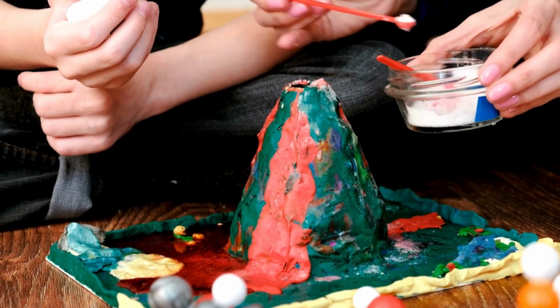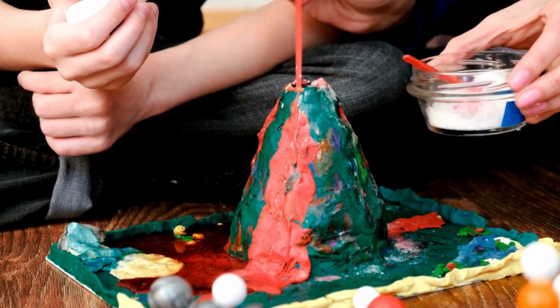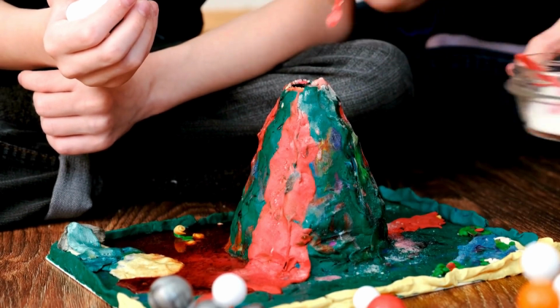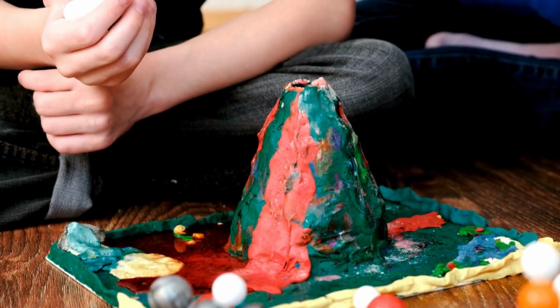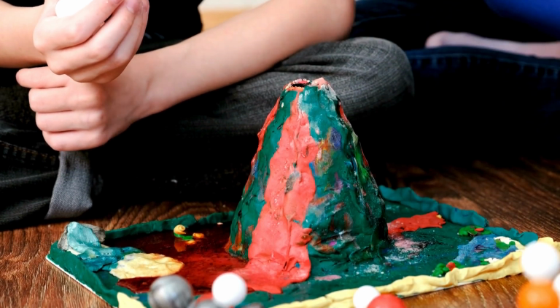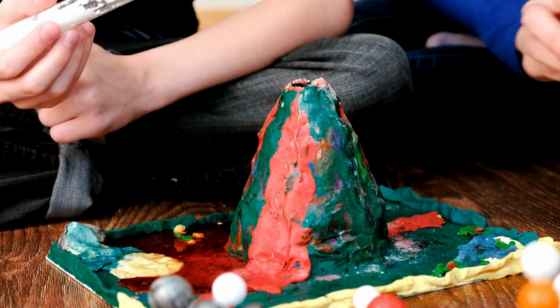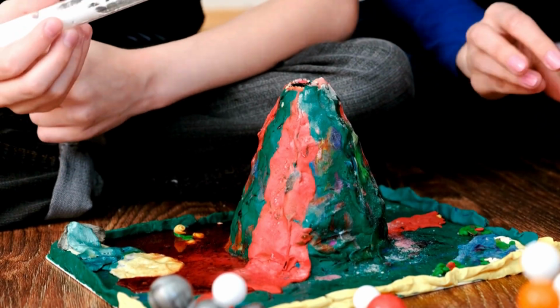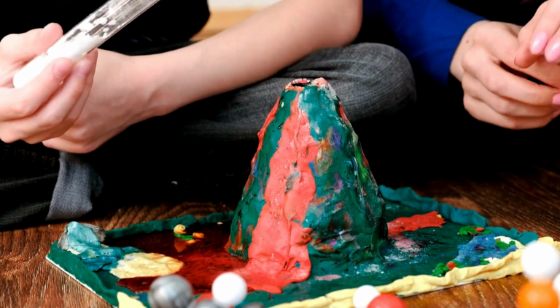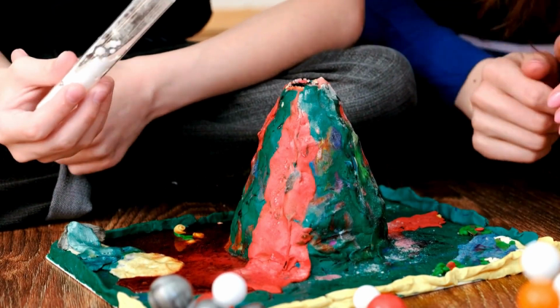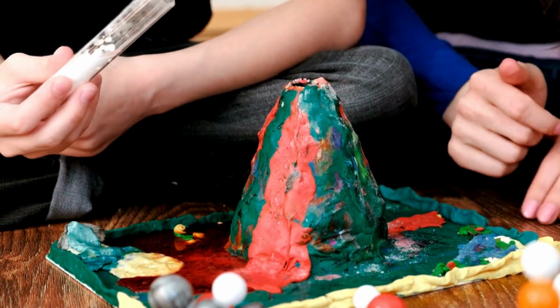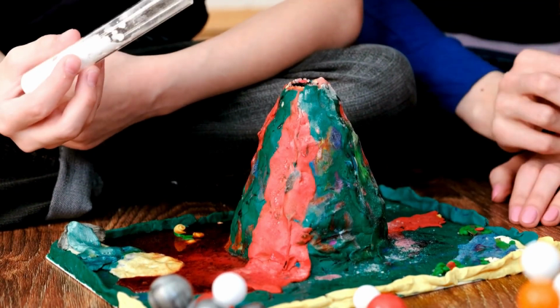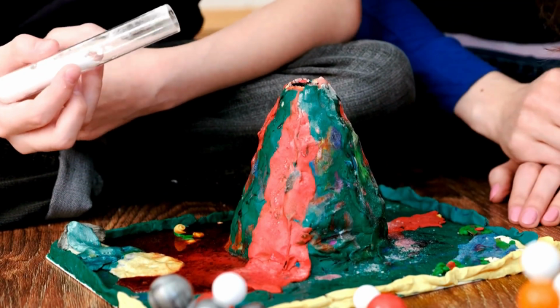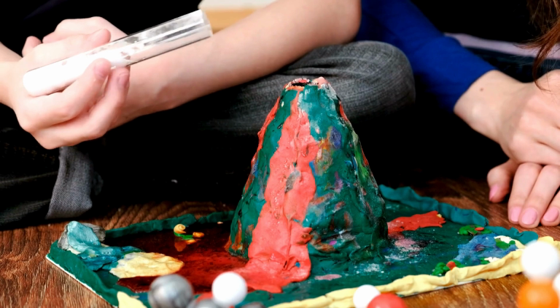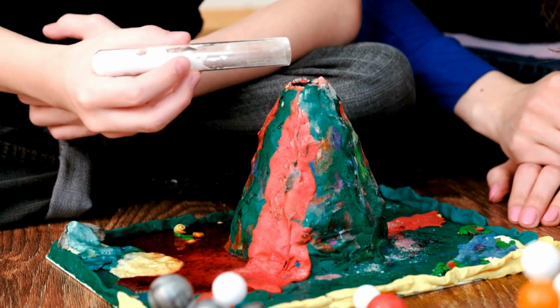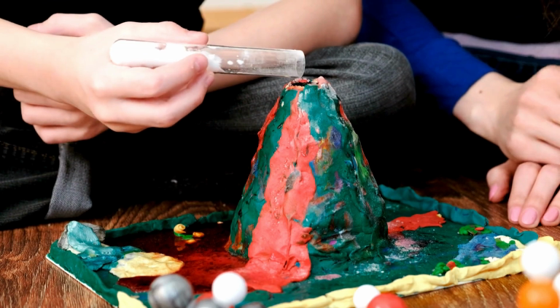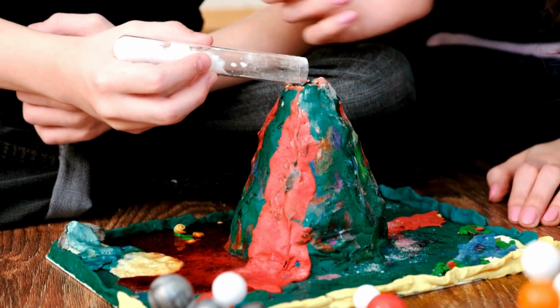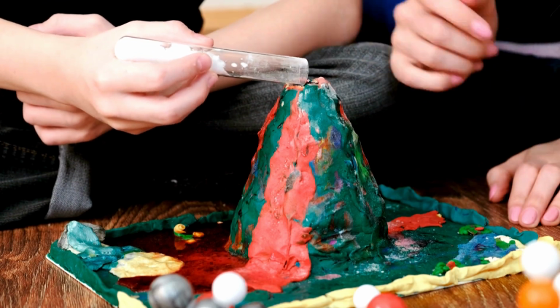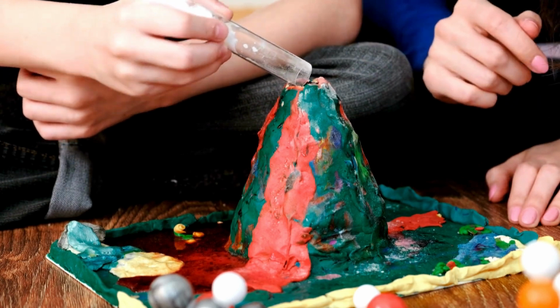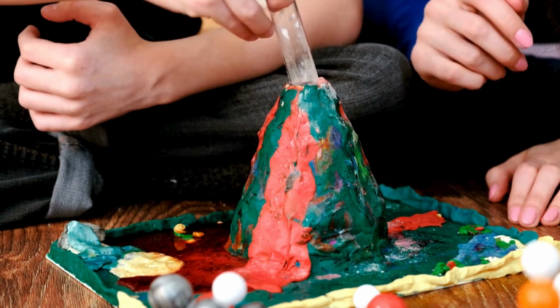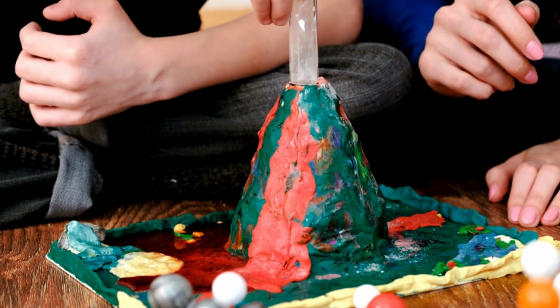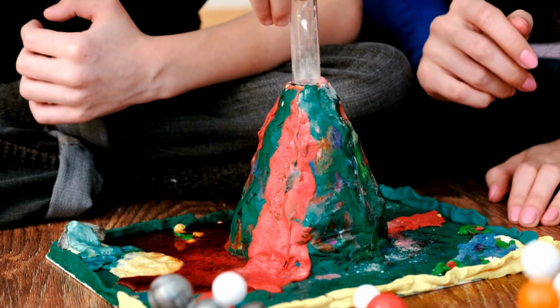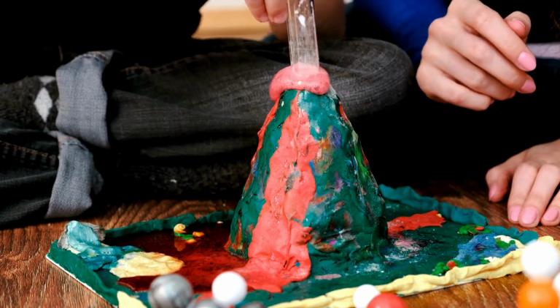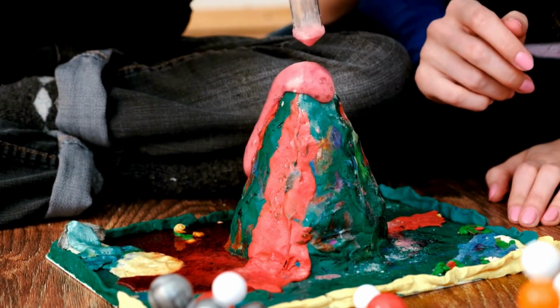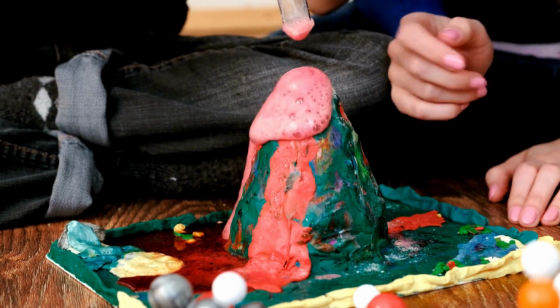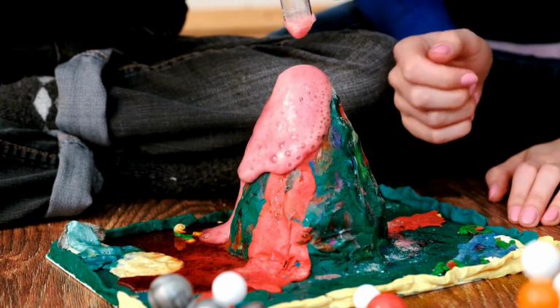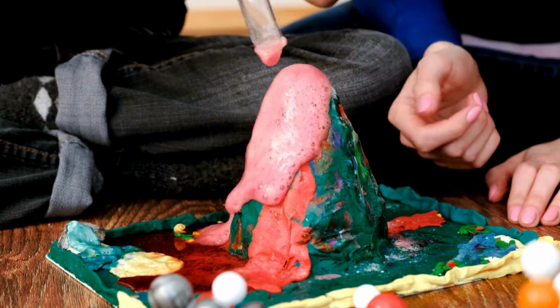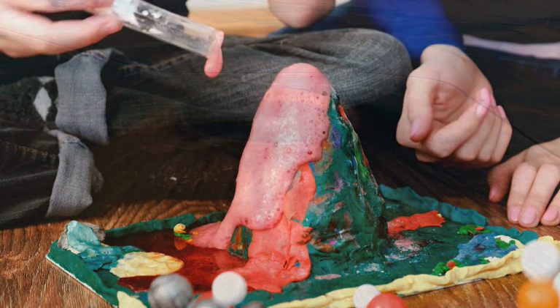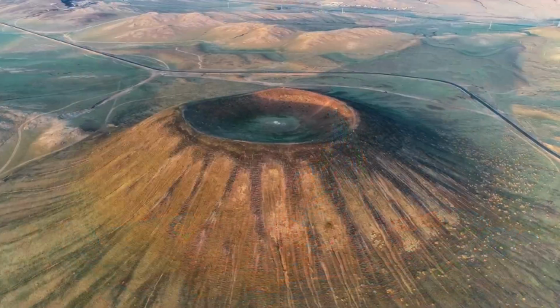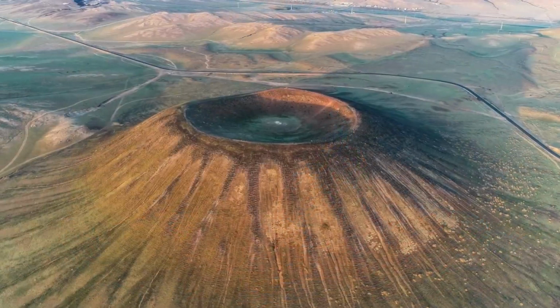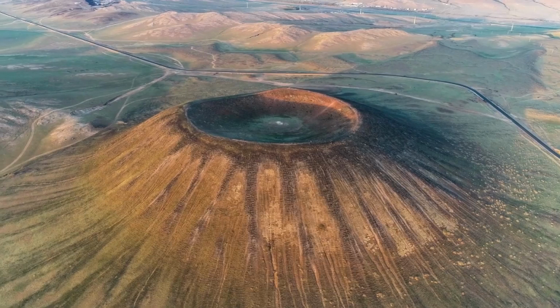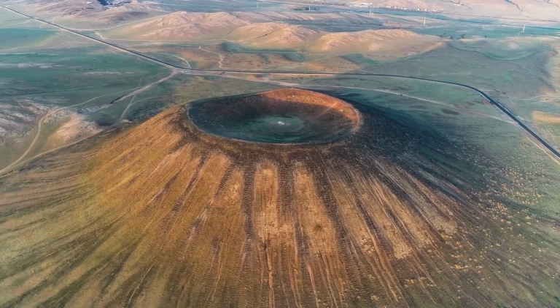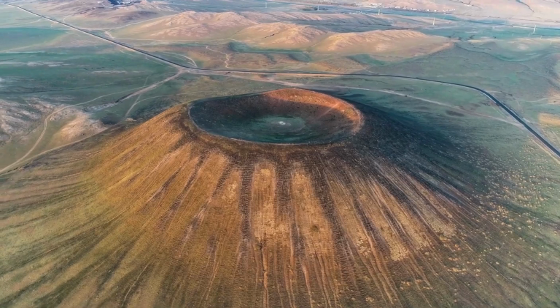Add a few drops of red food coloring, then spoon in some baking soda and watch your volcano erupt!